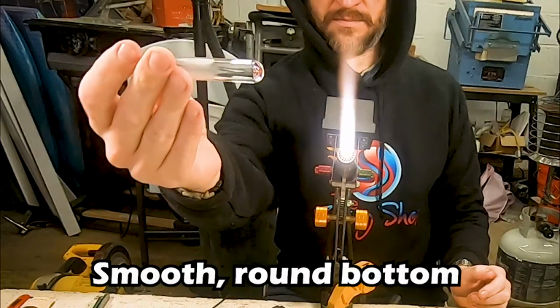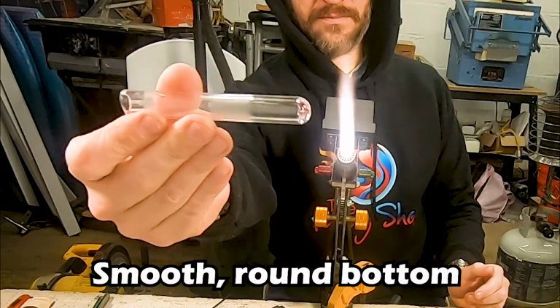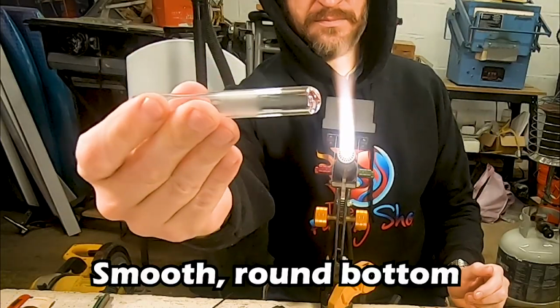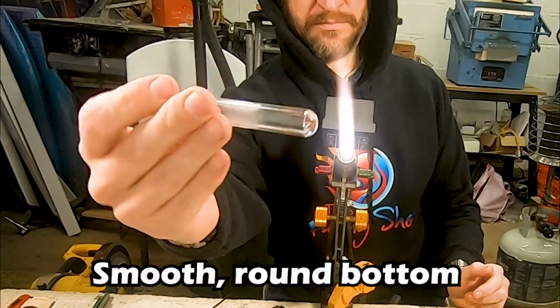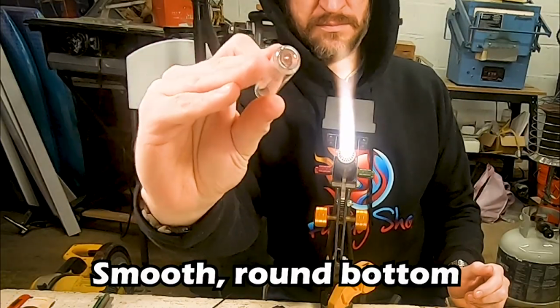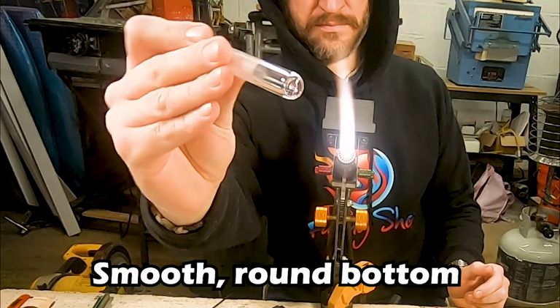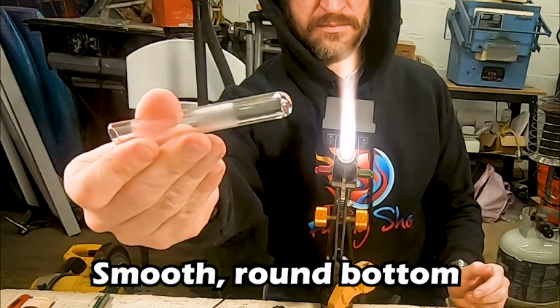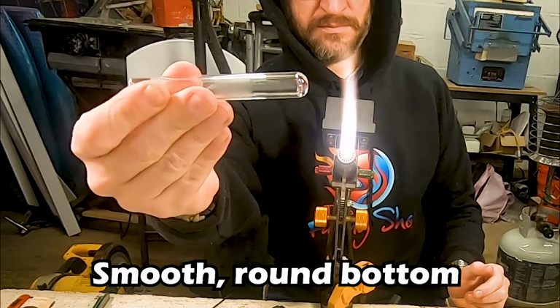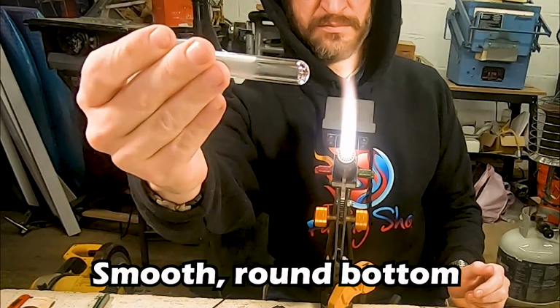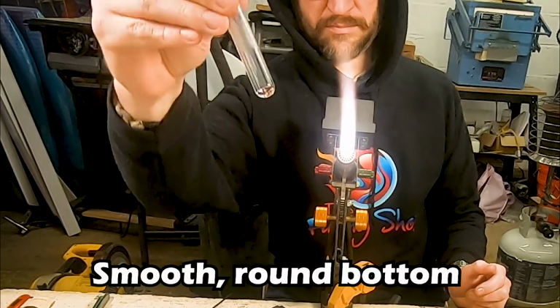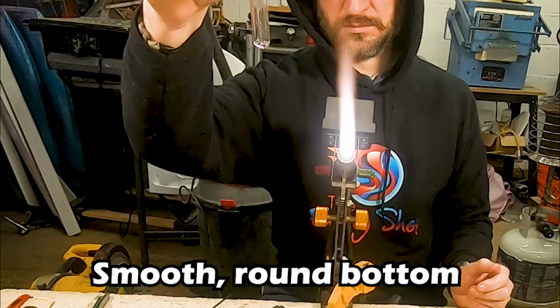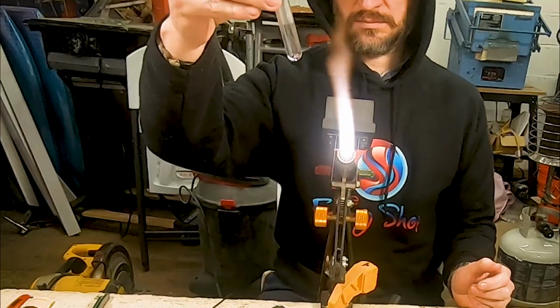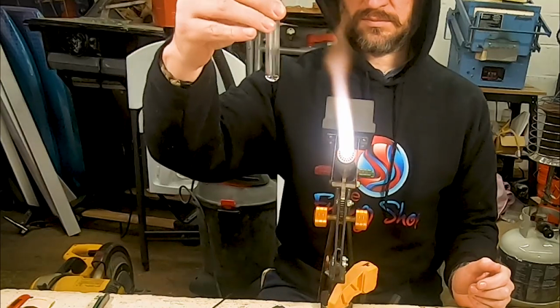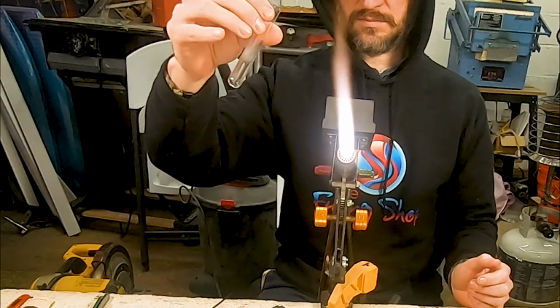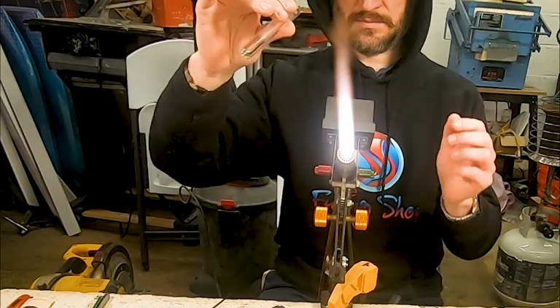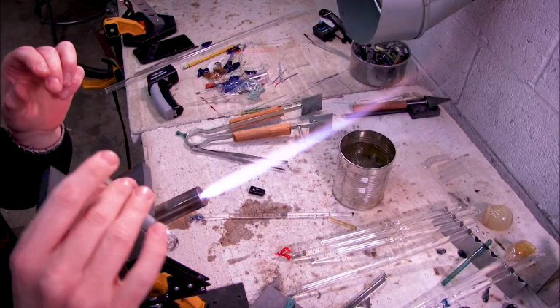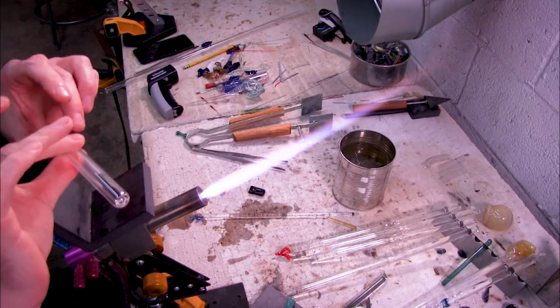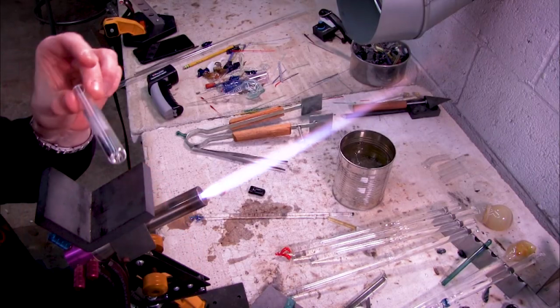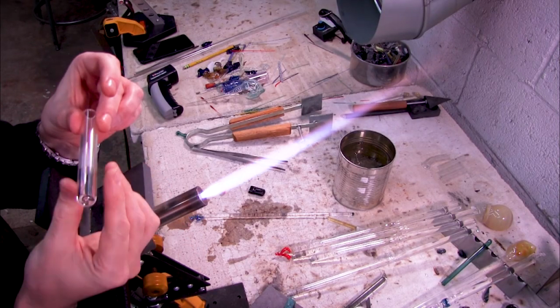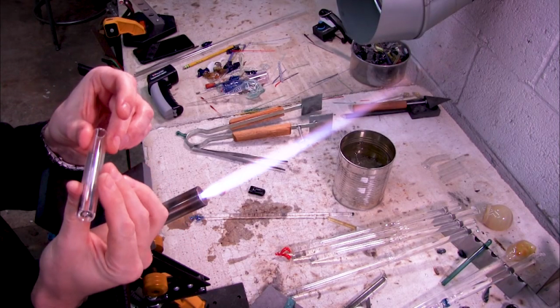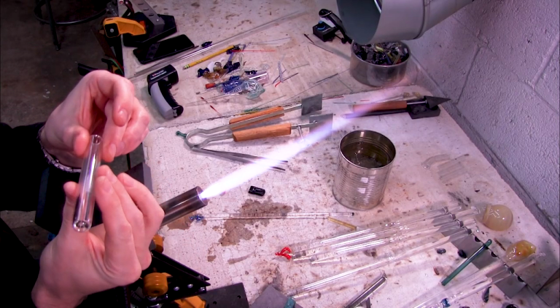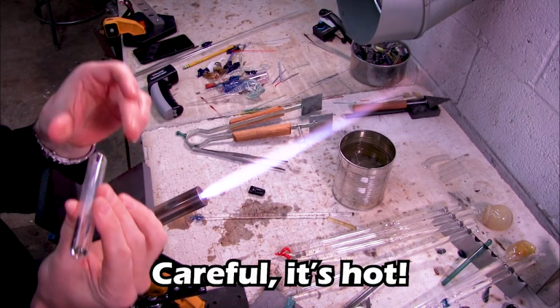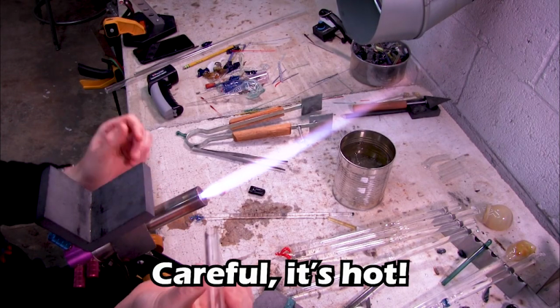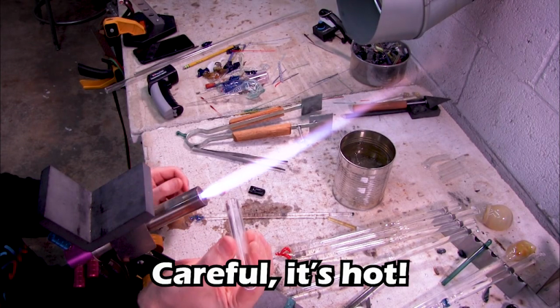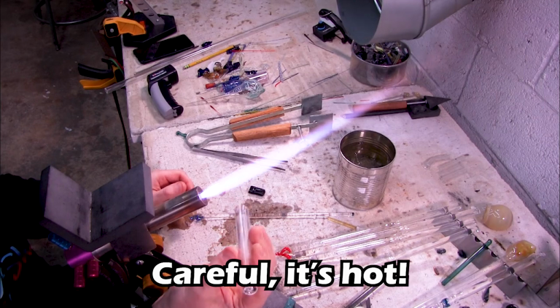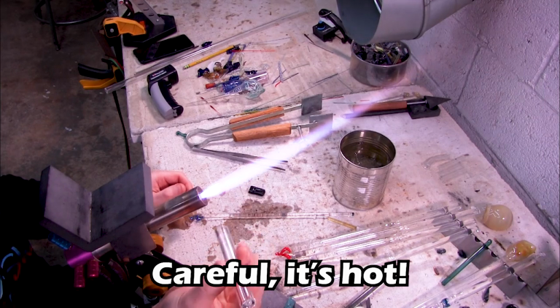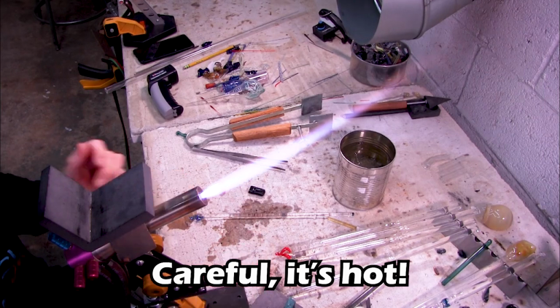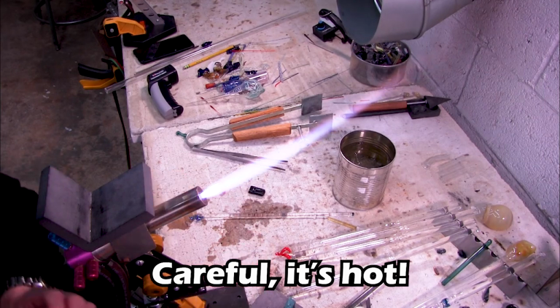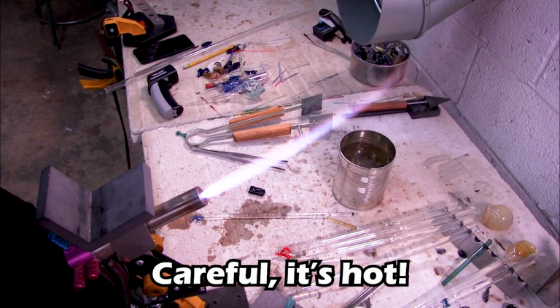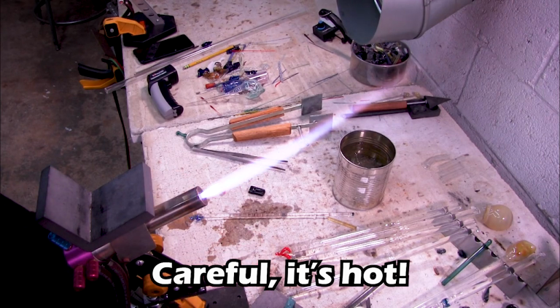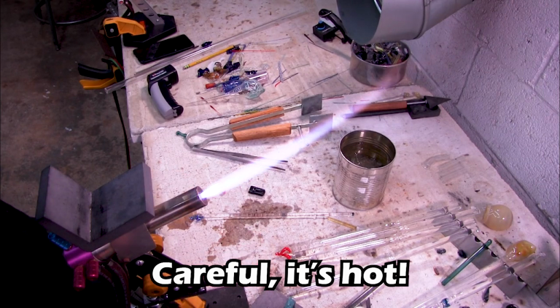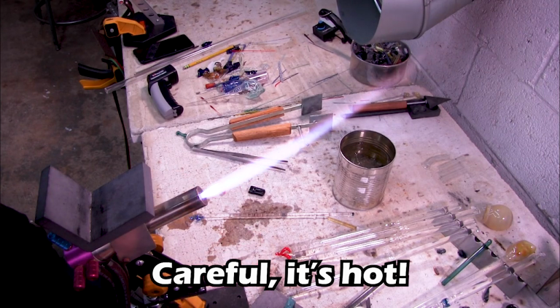I just want to add a word of caution: if you are doing this the way I am, be very careful when you transfer the glass from hand to hand. The clear glass does cool off, but it's still ripping hot, so be careful not to burn those precious digits of yours.